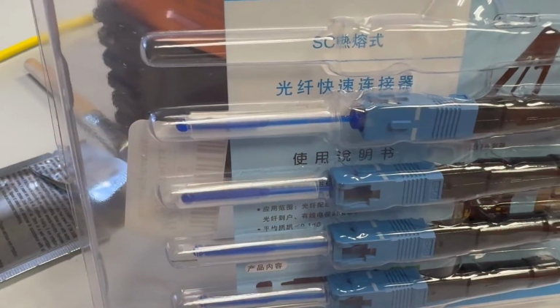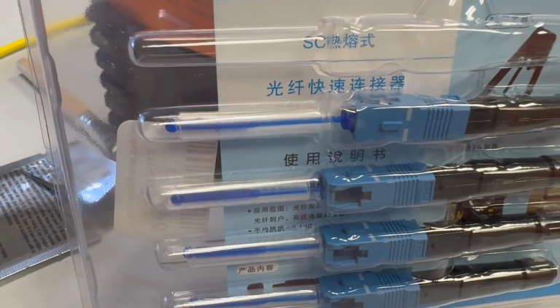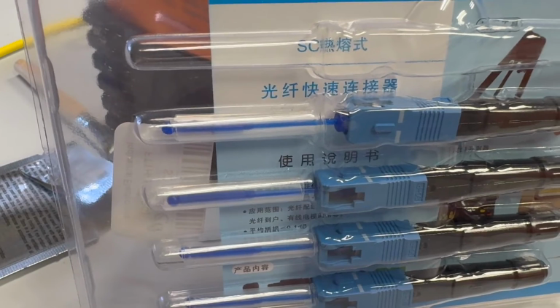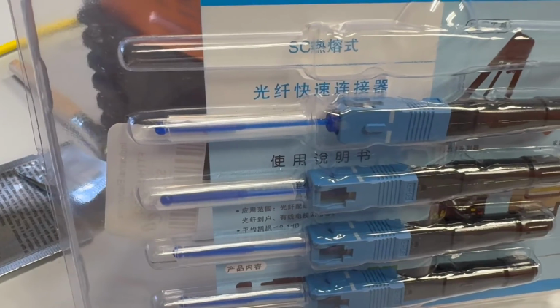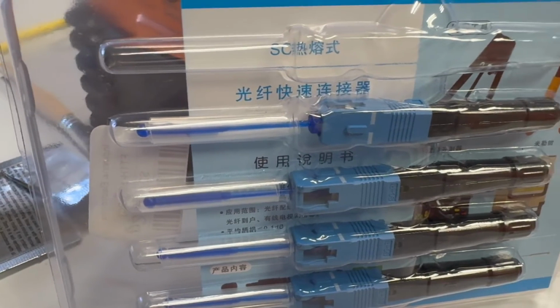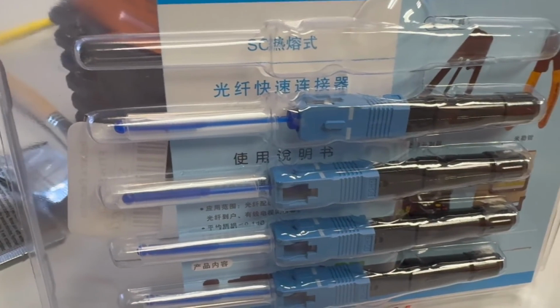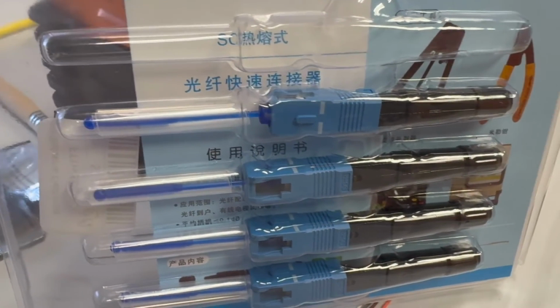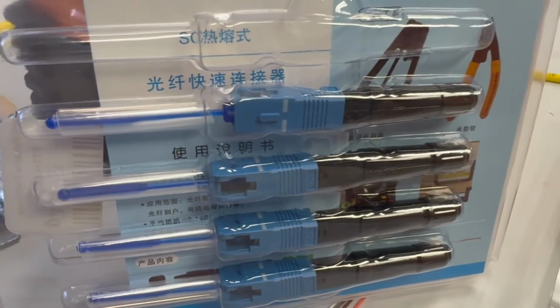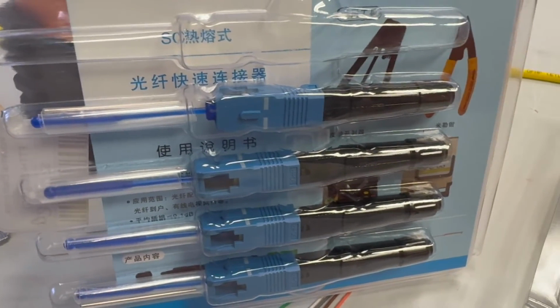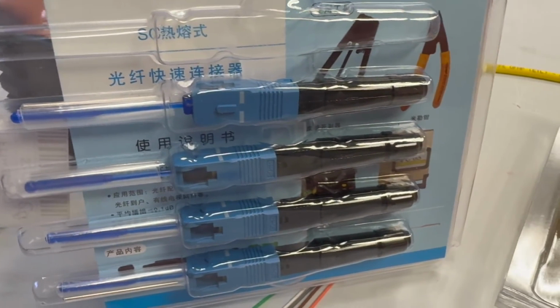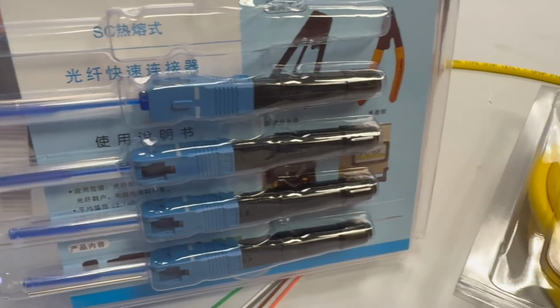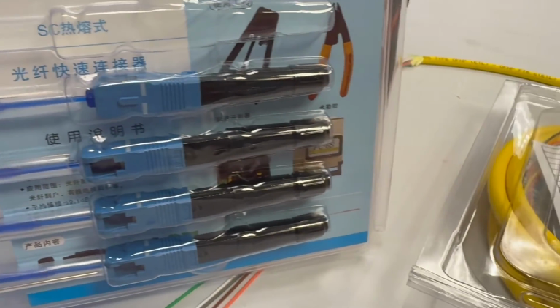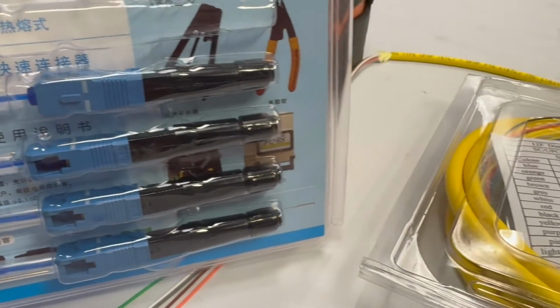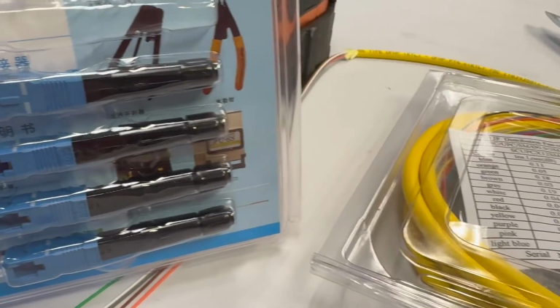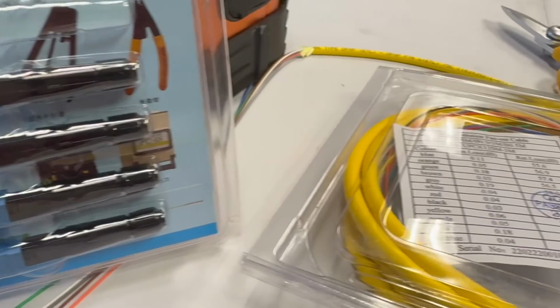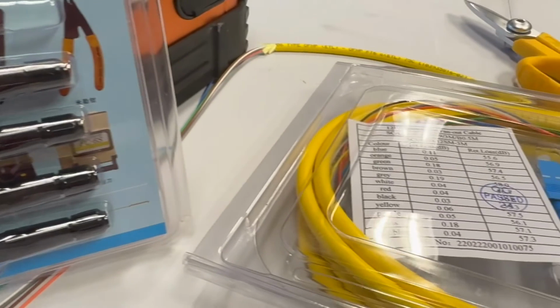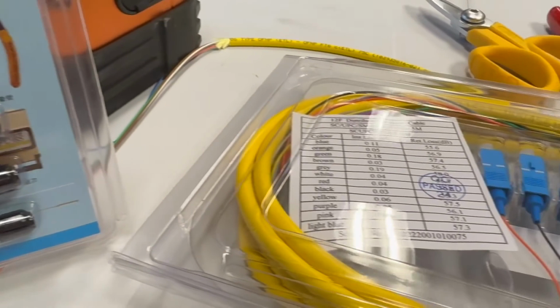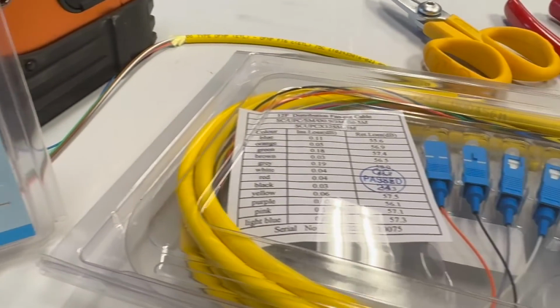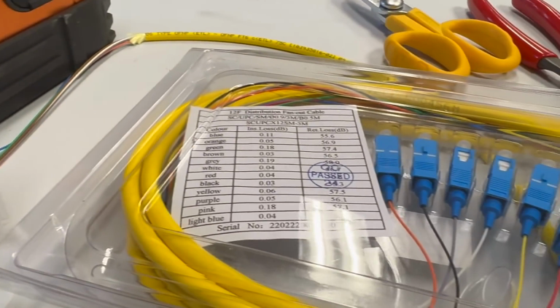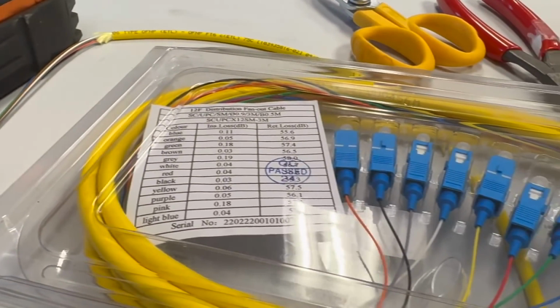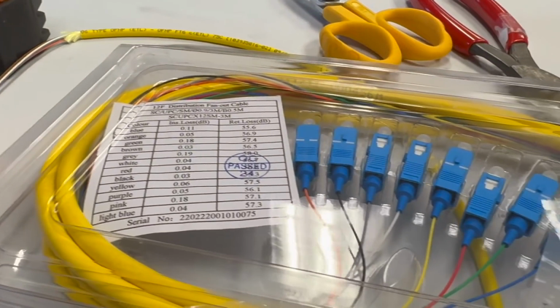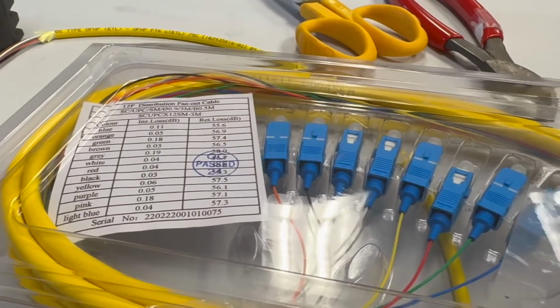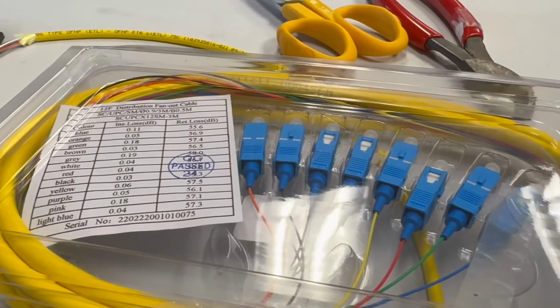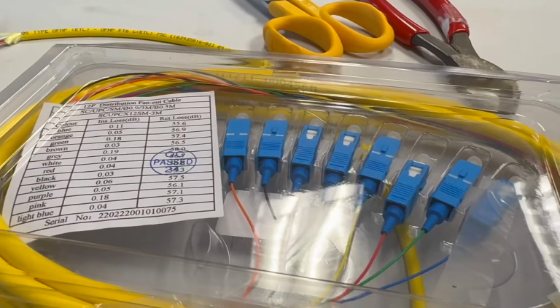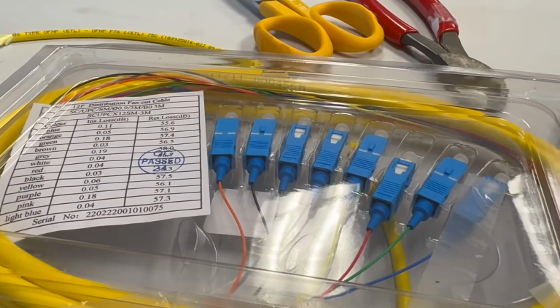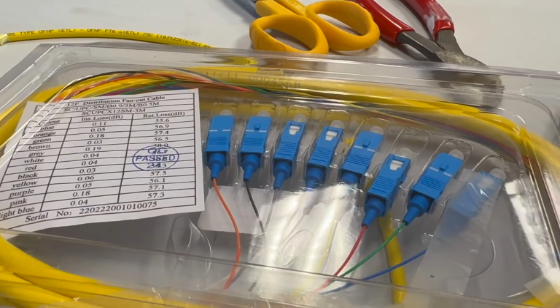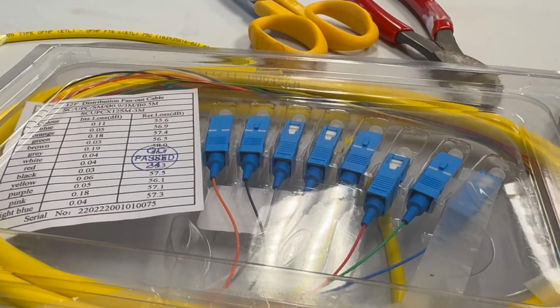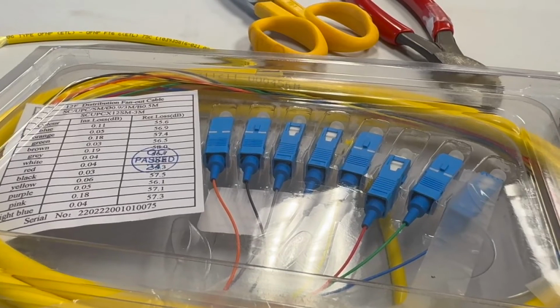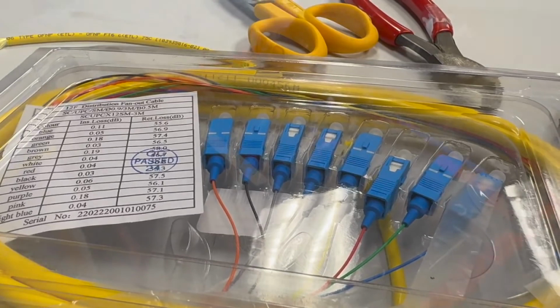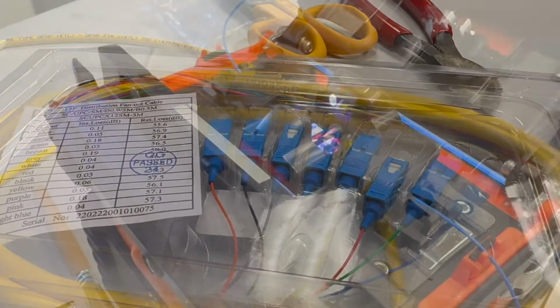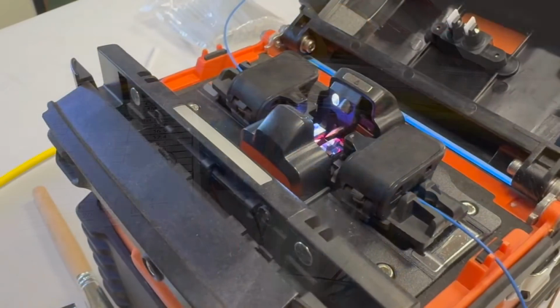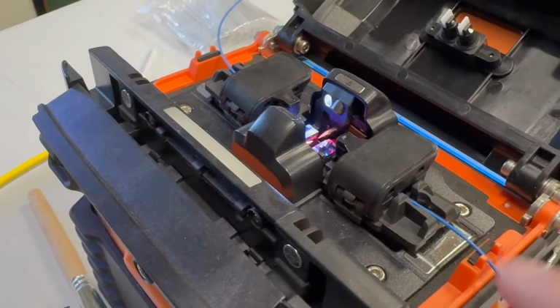If you end up going down the rabbit hole of getting all the accessories, there are all kinds of things you might look into, such as fuse-on connectors or elaborate pigtail assemblies that would speed up the job and enhance the professionalism of what your final product looks like.